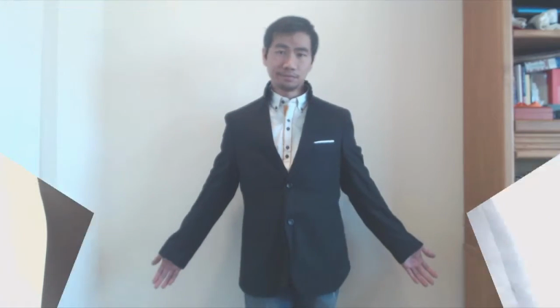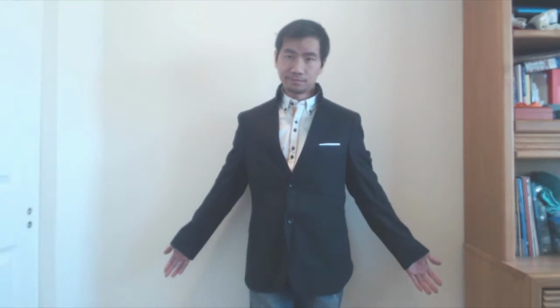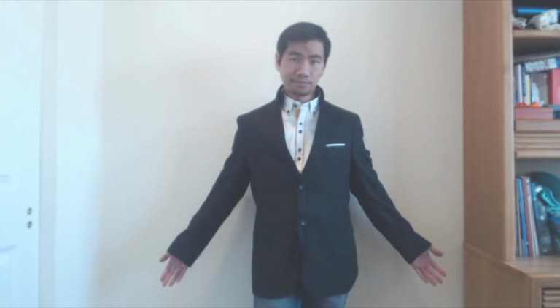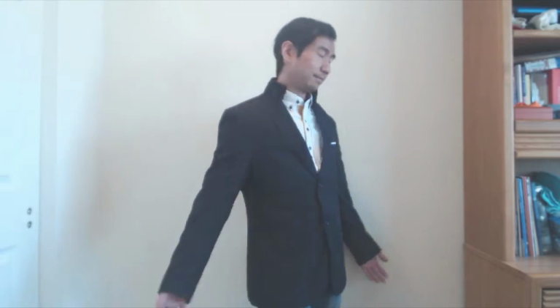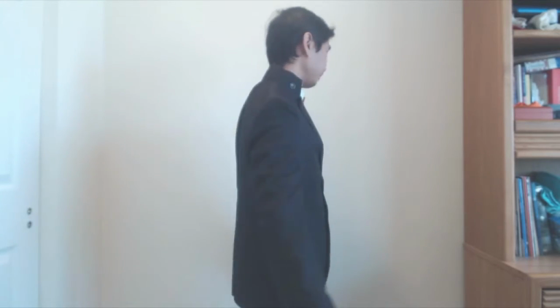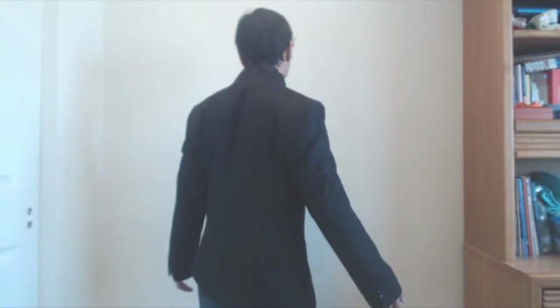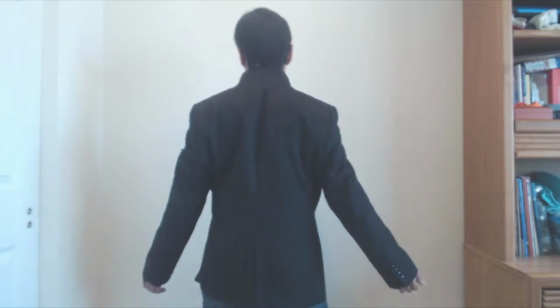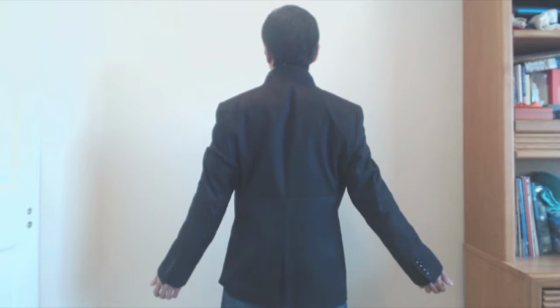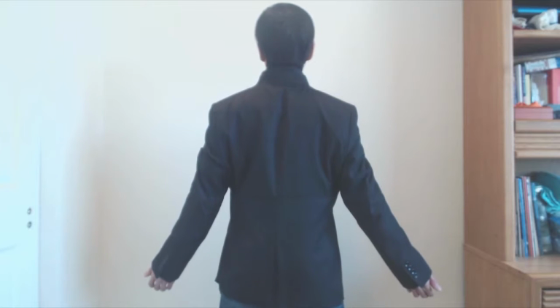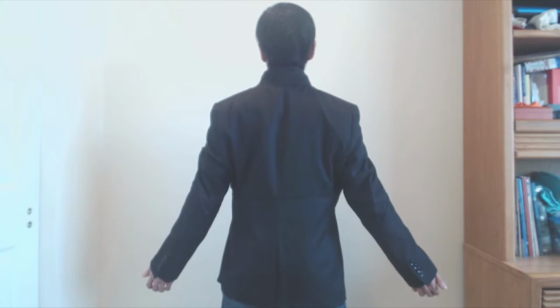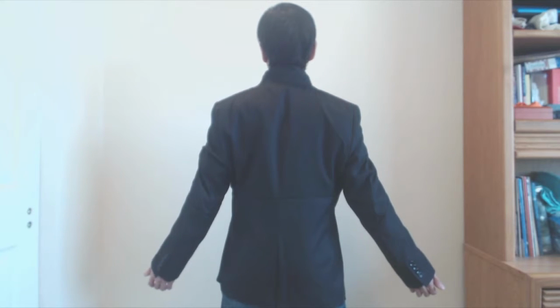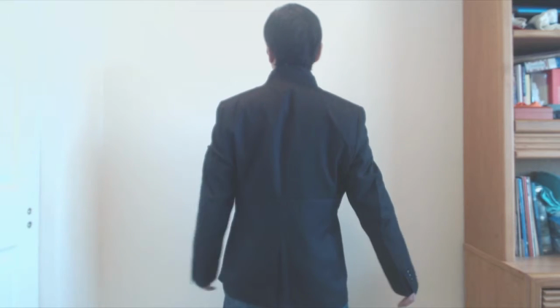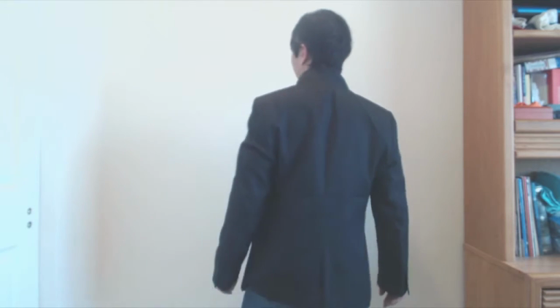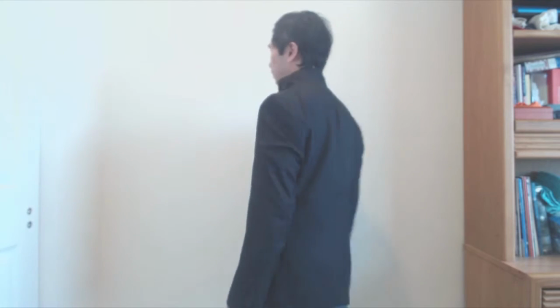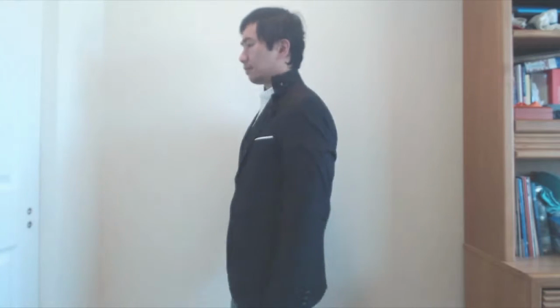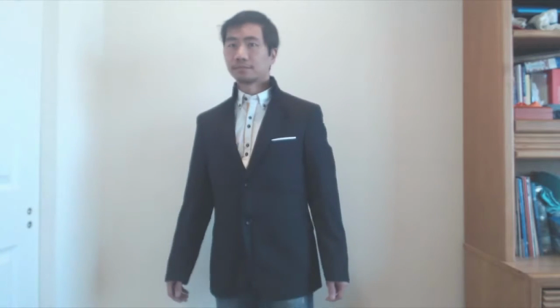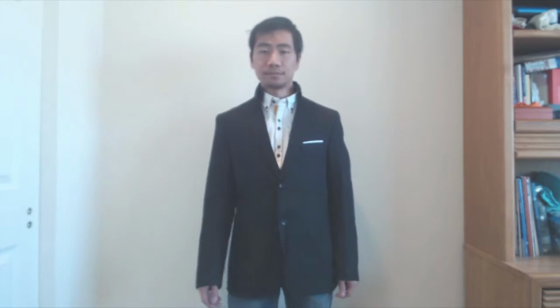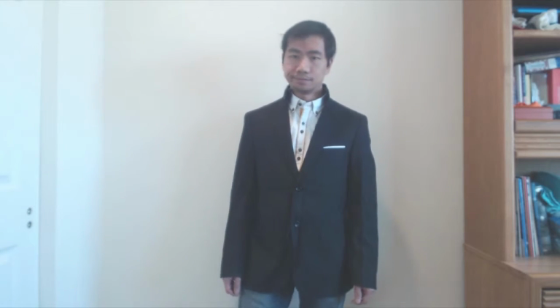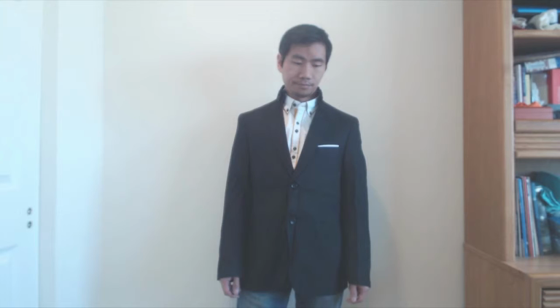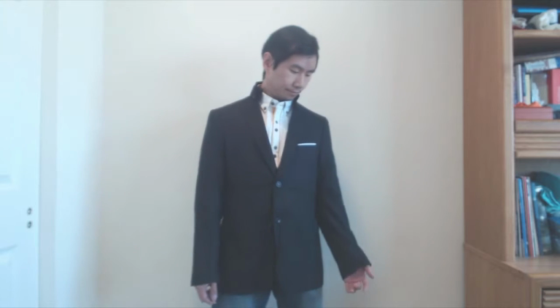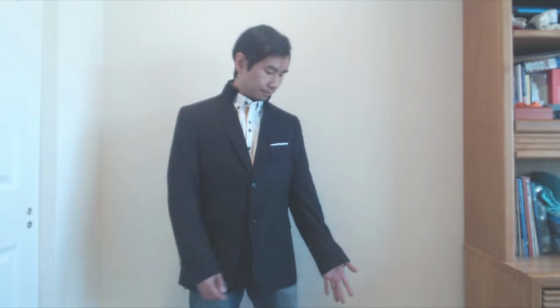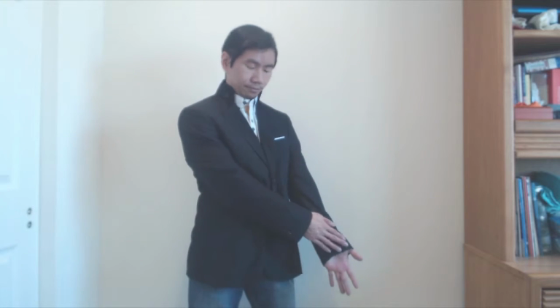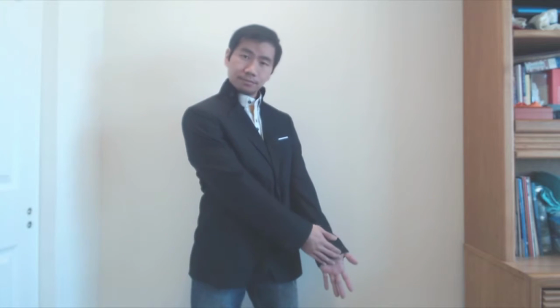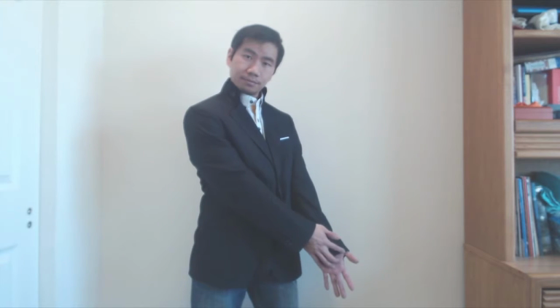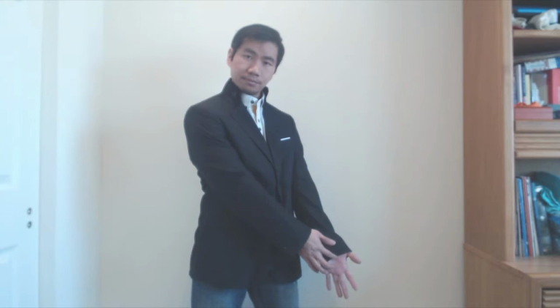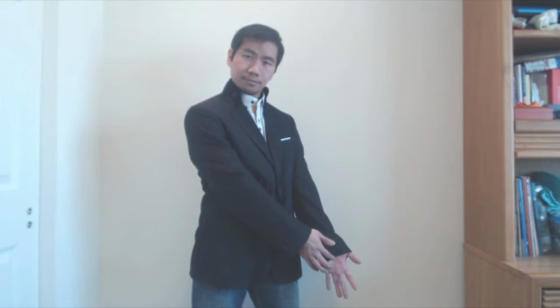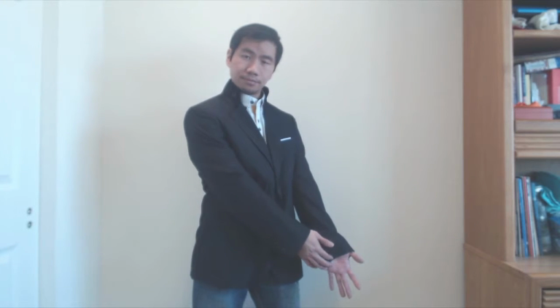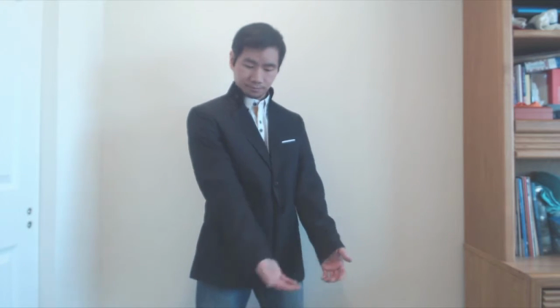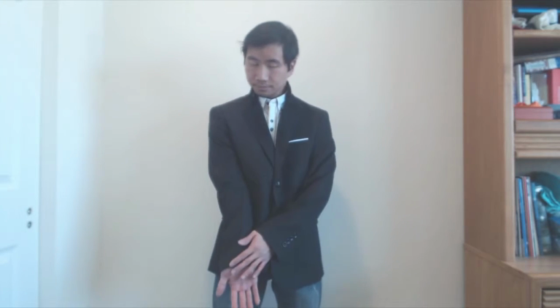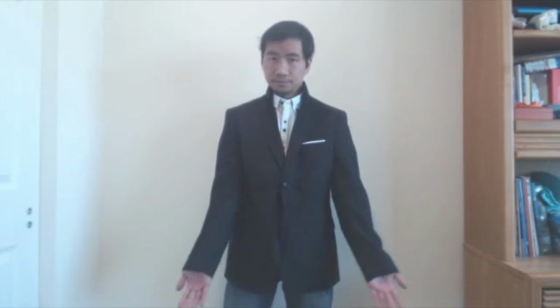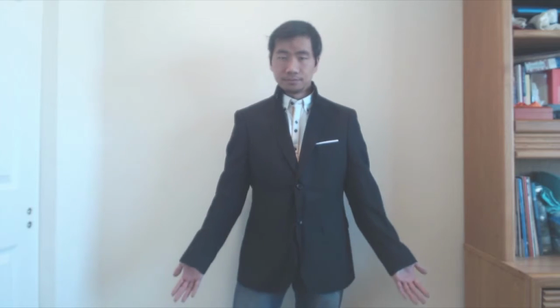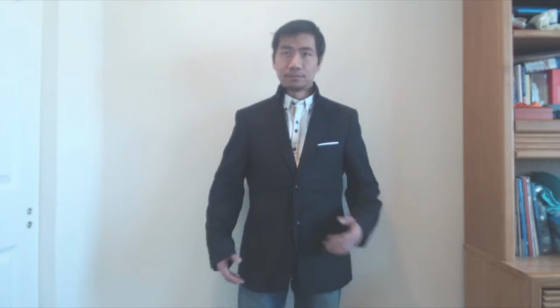I usually wear a 35 short, and this jacket fit me a bit loosely — I would say more like a 36. There's a bit of padding on the shoulders, and the hem comes down to my upper thigh. The sleeve lengths are appropriate and cut off at the base of my thumb, and the cuffs don't feel too wide or baggy.